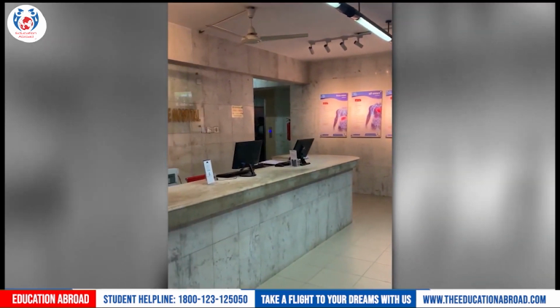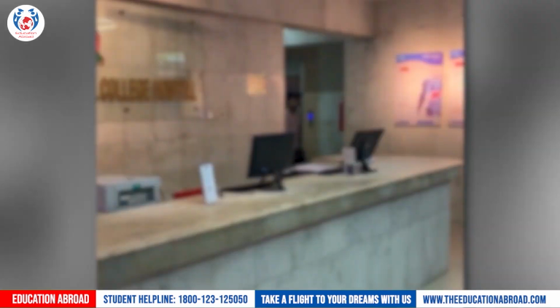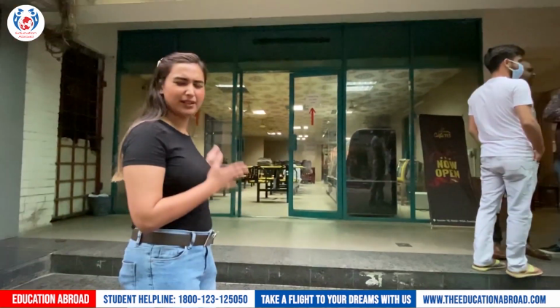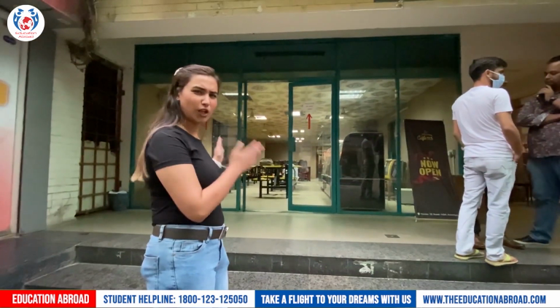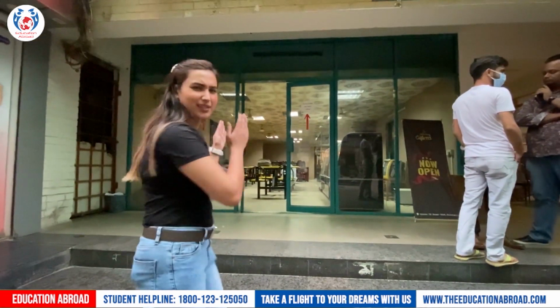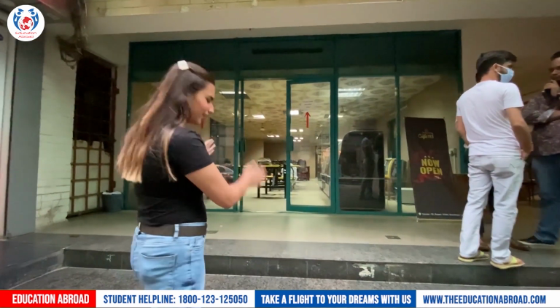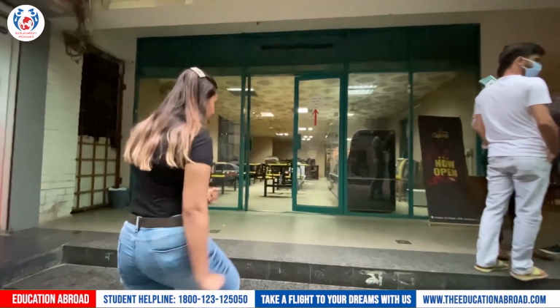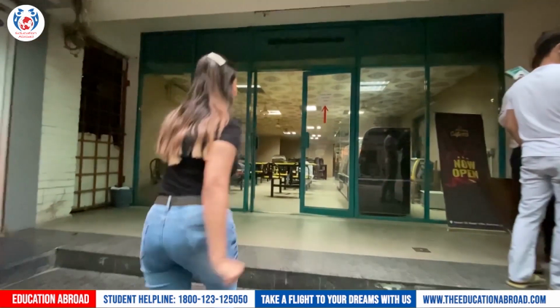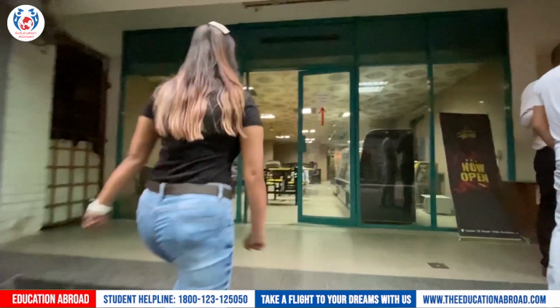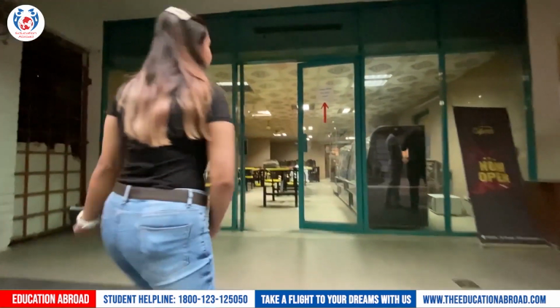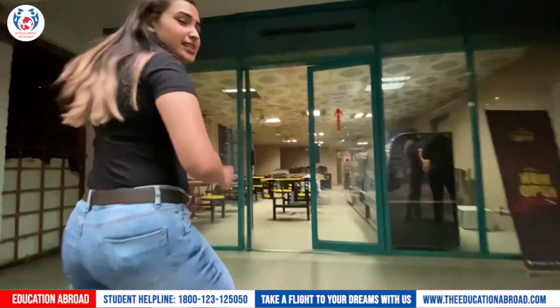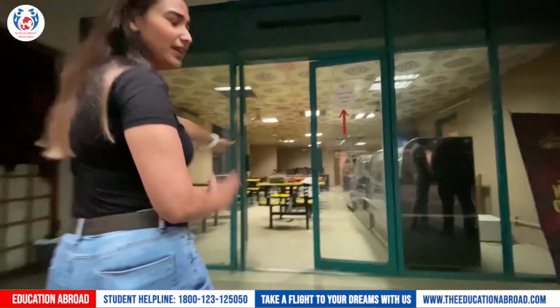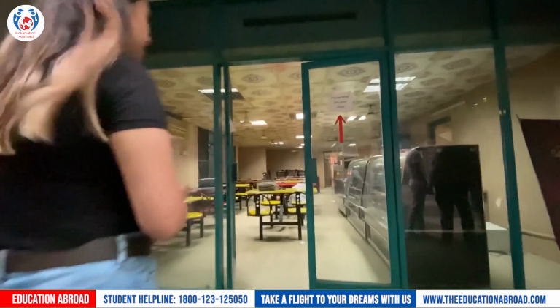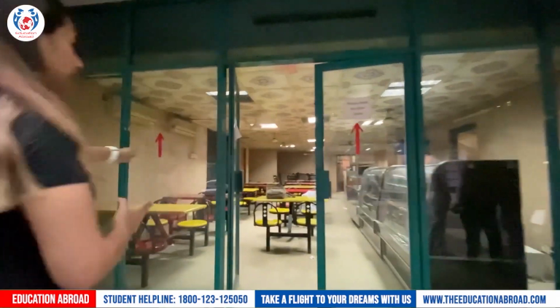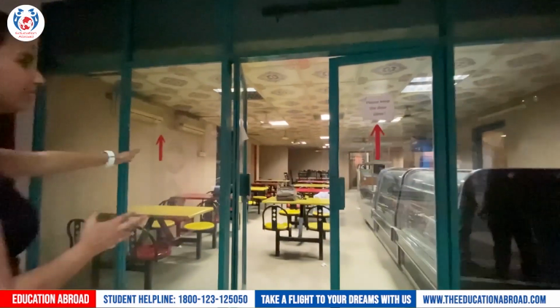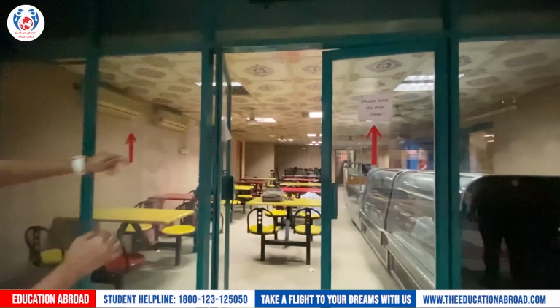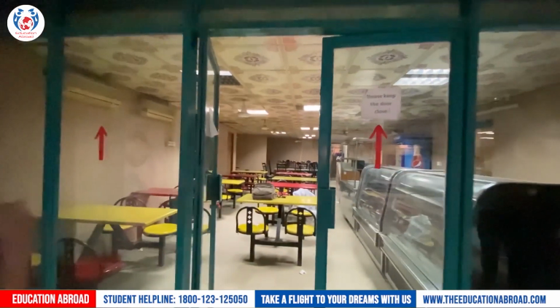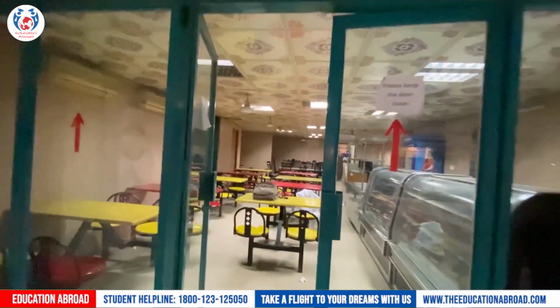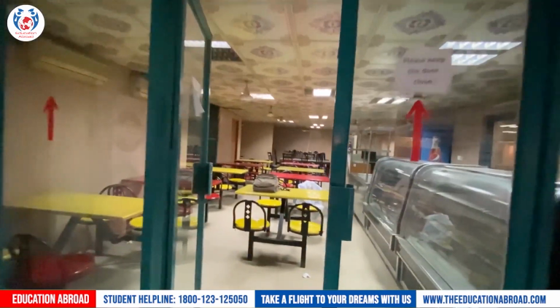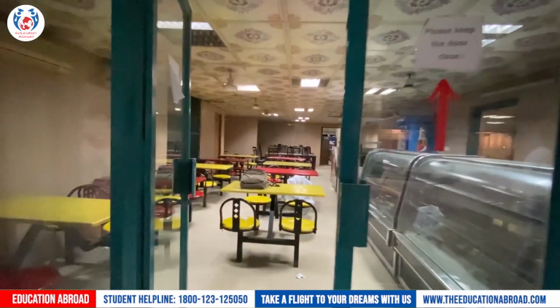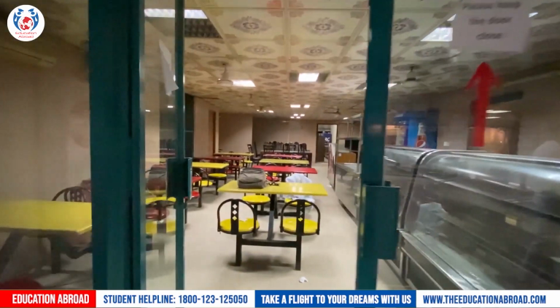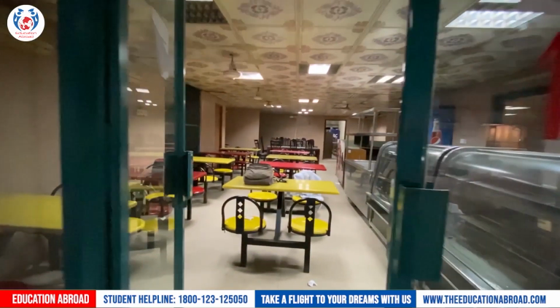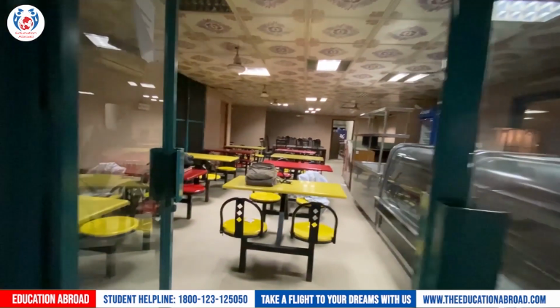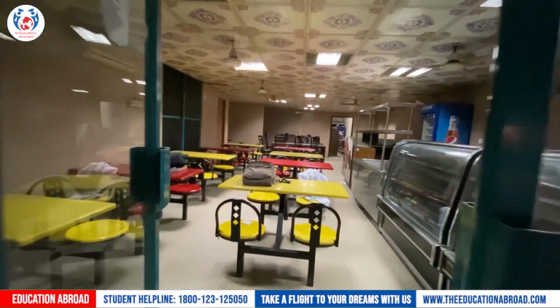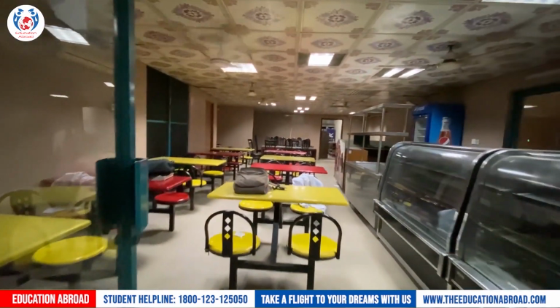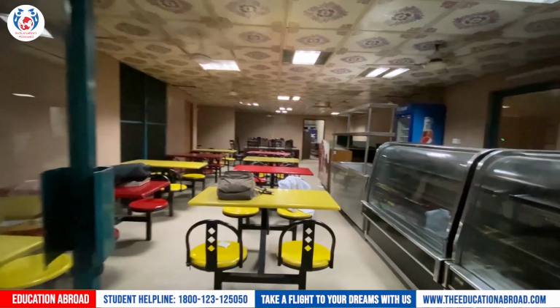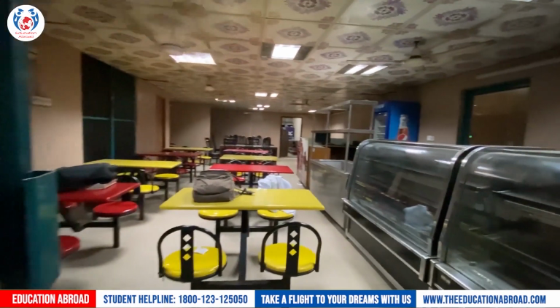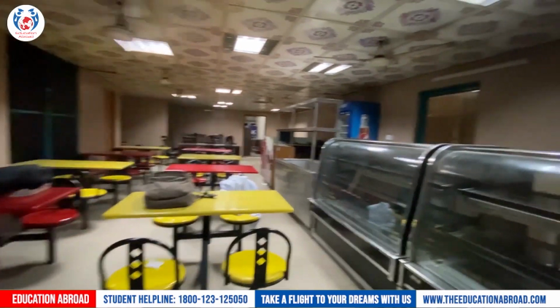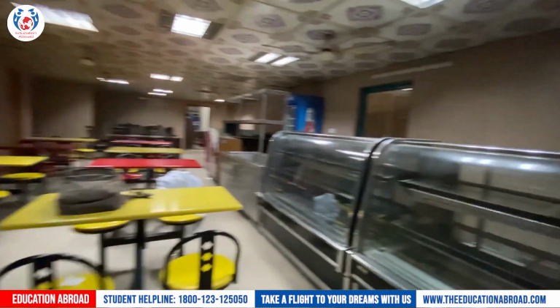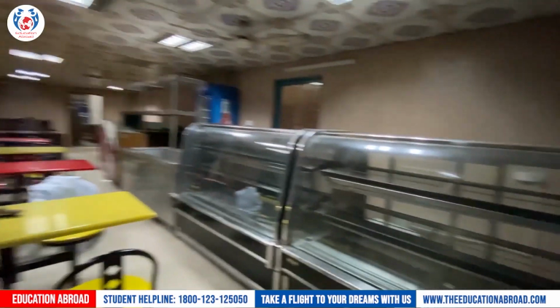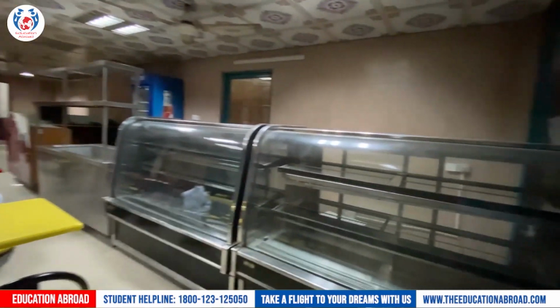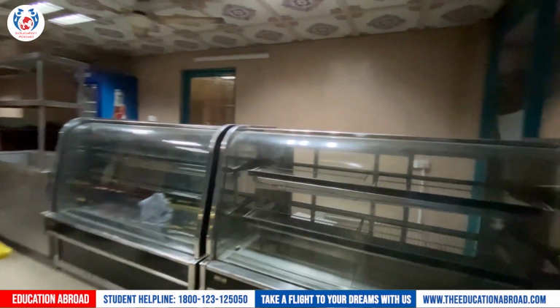We are heading to the college campus. As you can see, this is a cafeteria. We are entering the cafeteria now — you can see it right here.